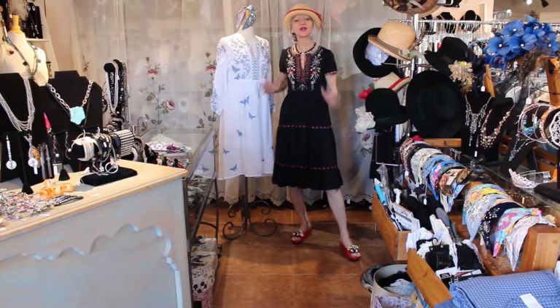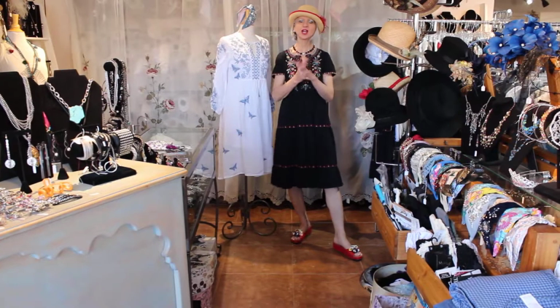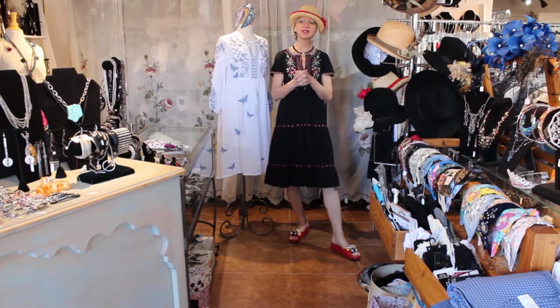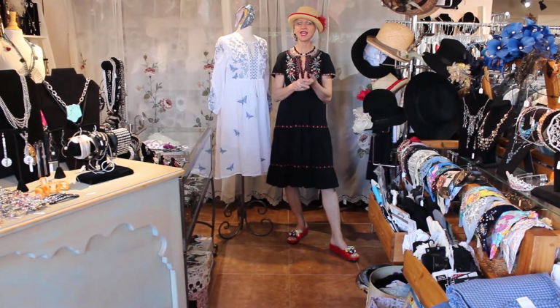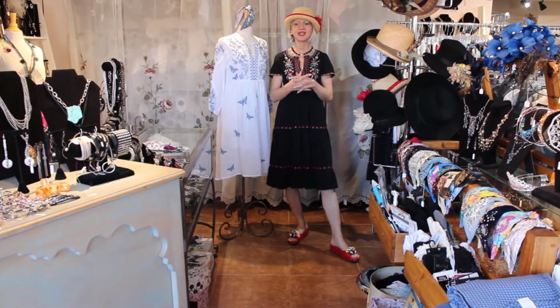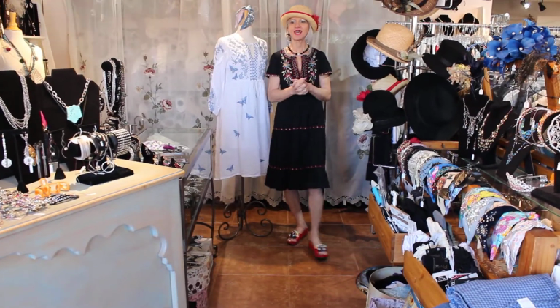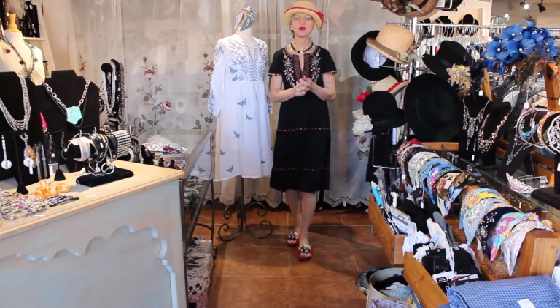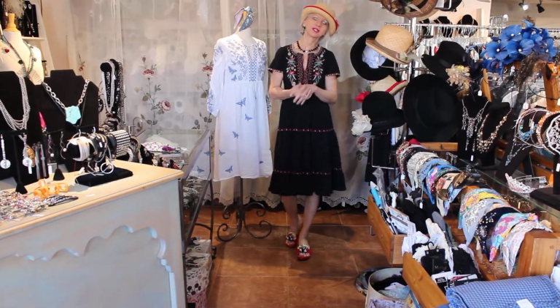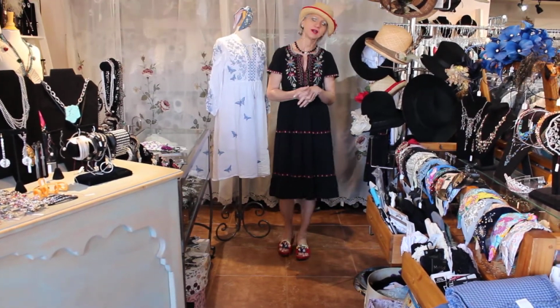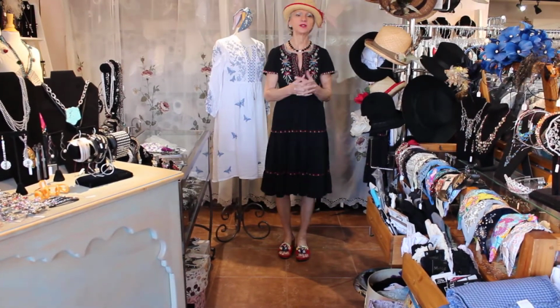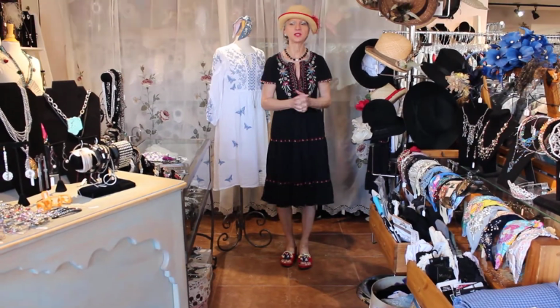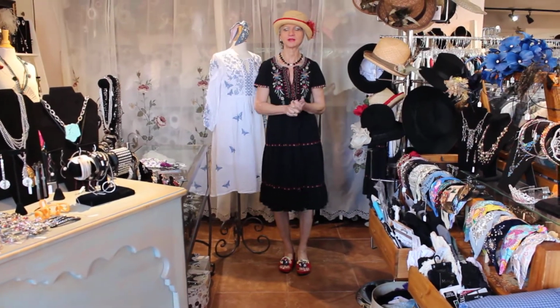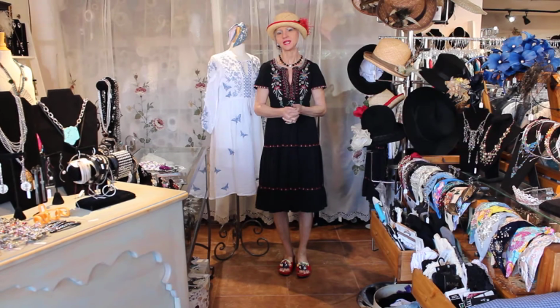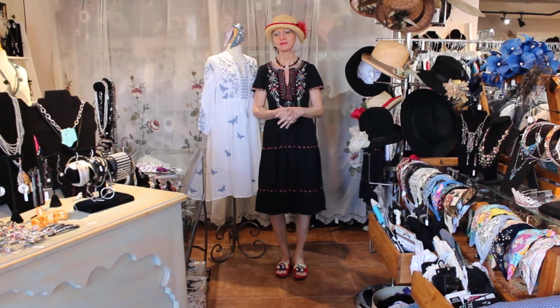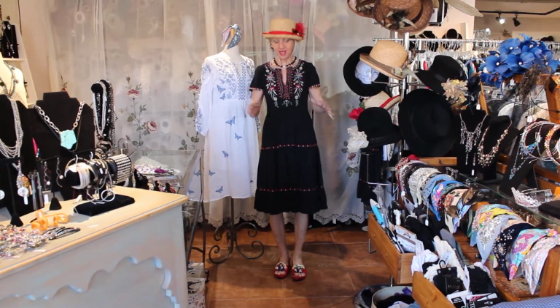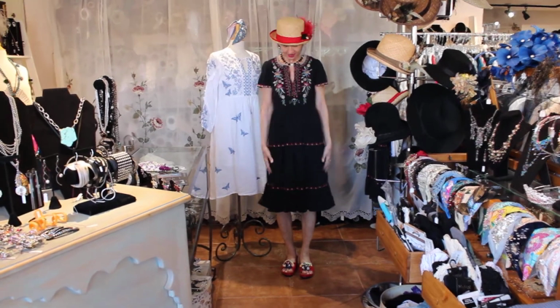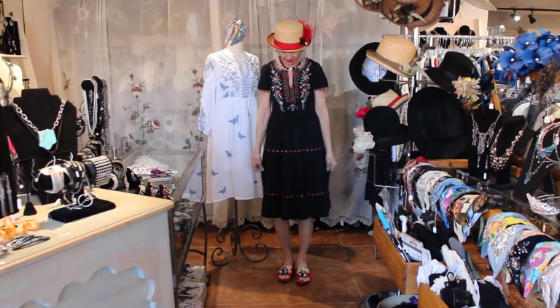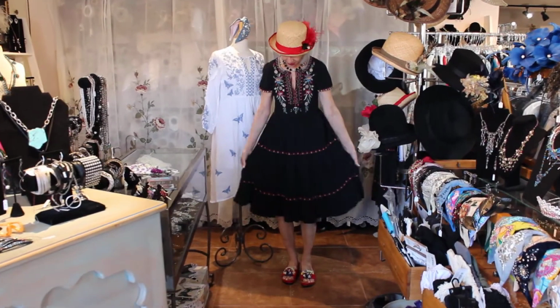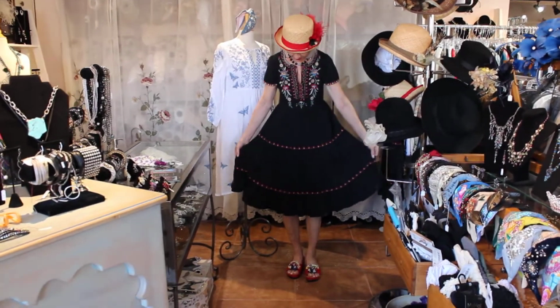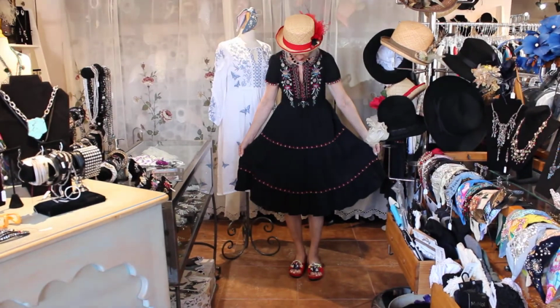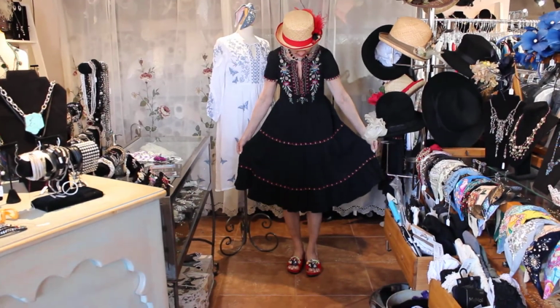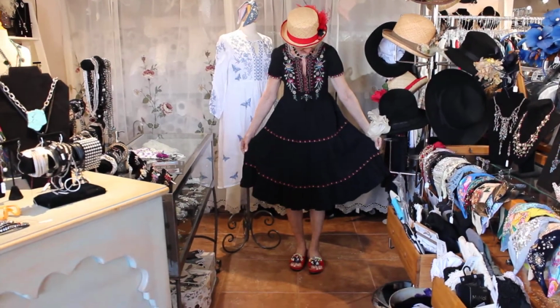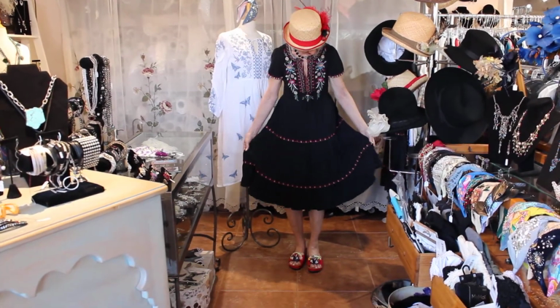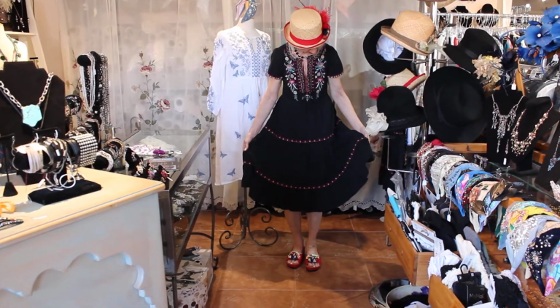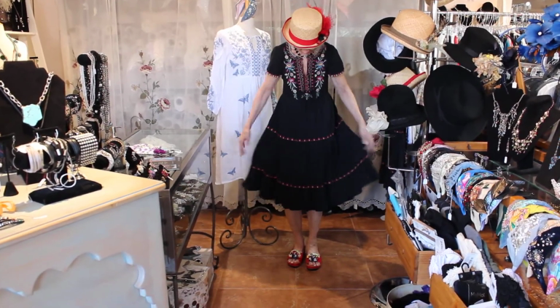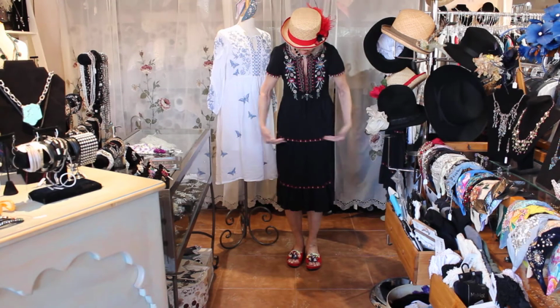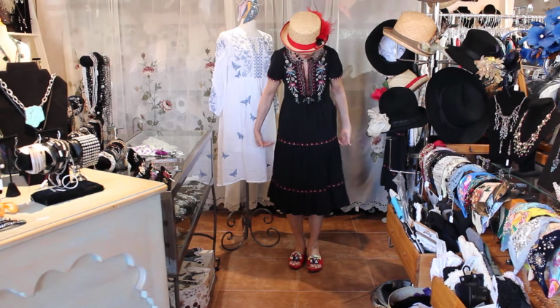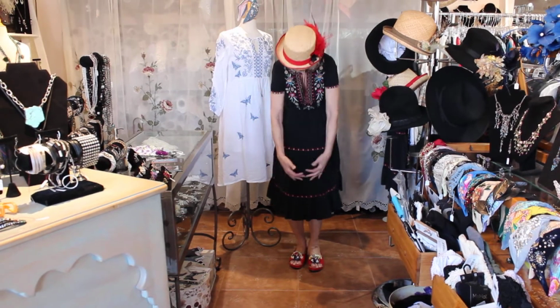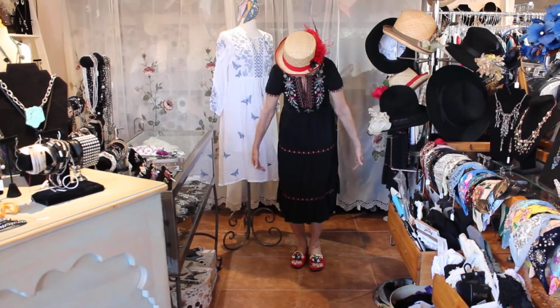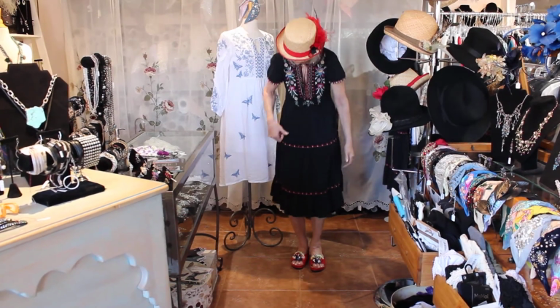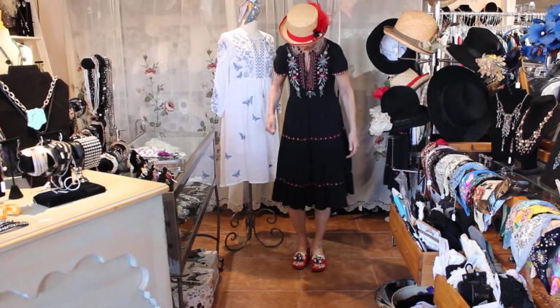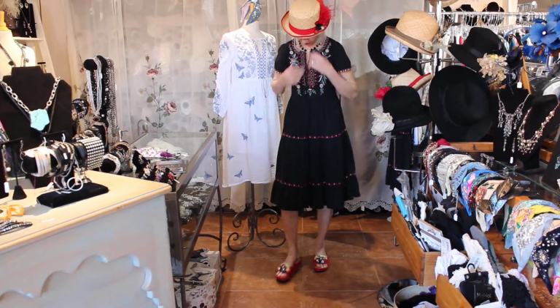It's a new arrivals day and all the new really cool stuff is coming in. This dress — how cute is this? I love the embroidery on all the layers, really cute.